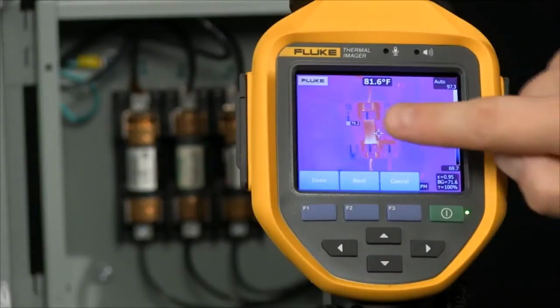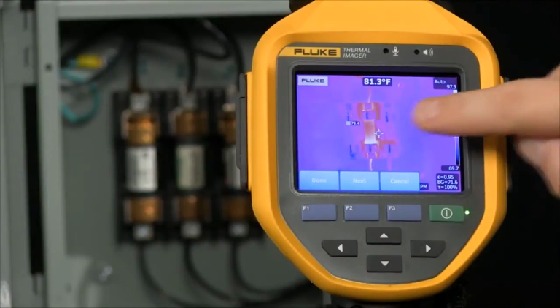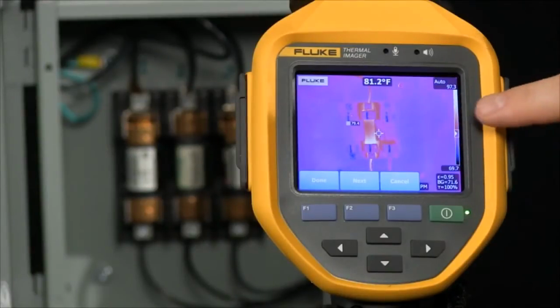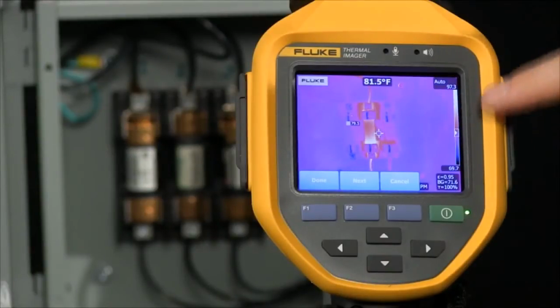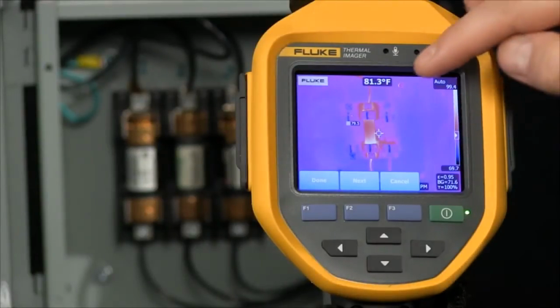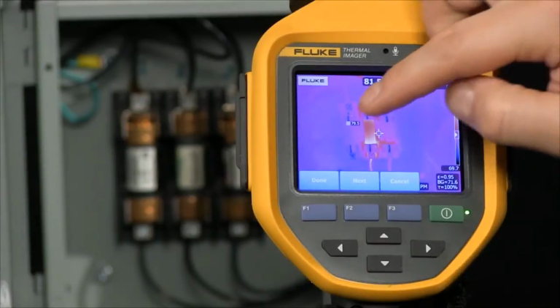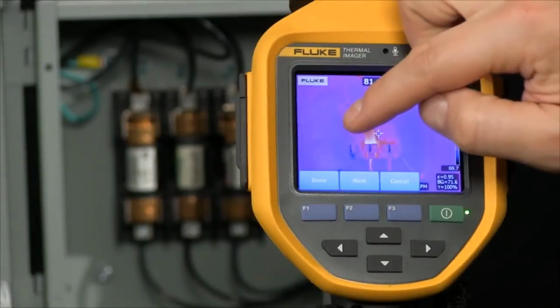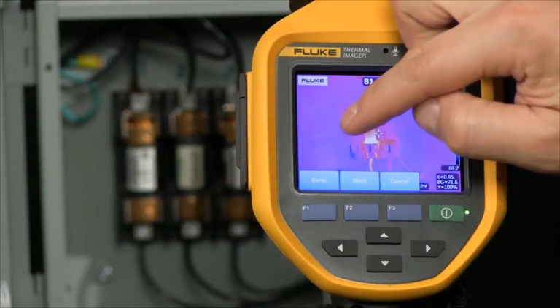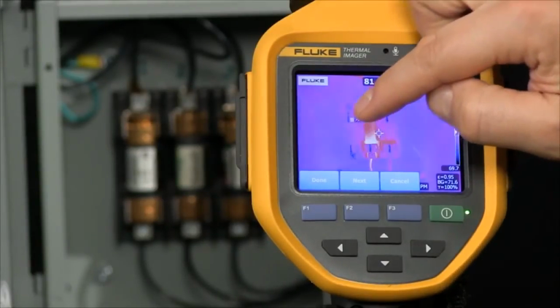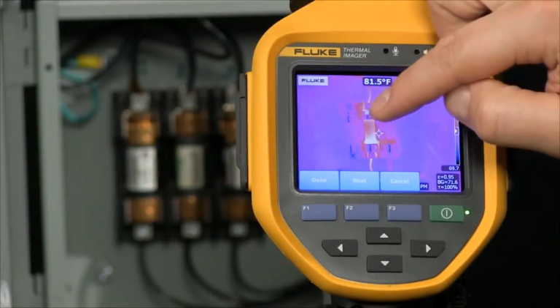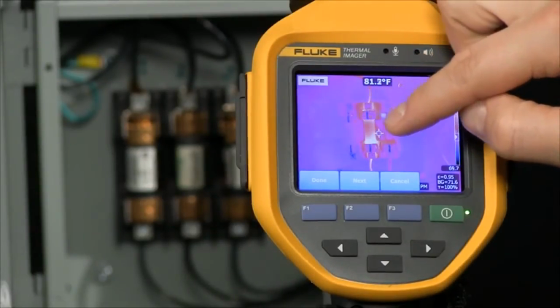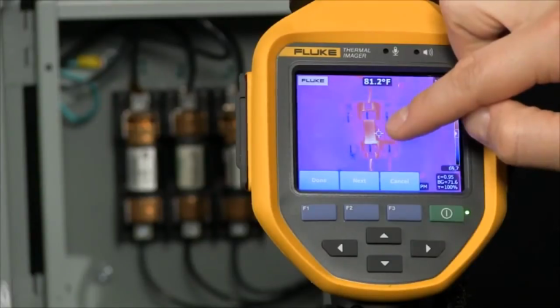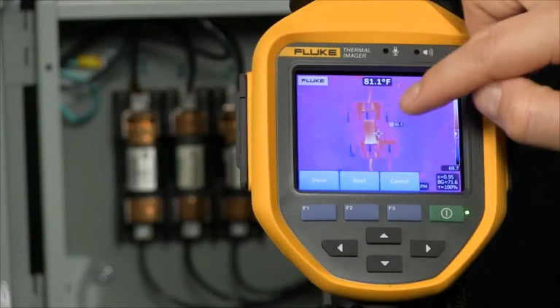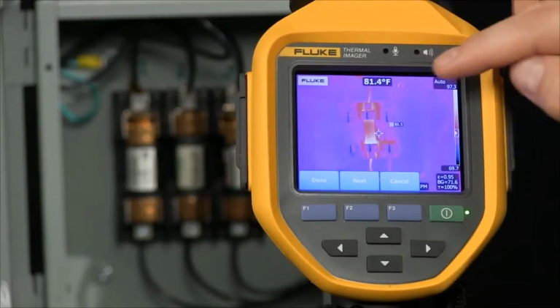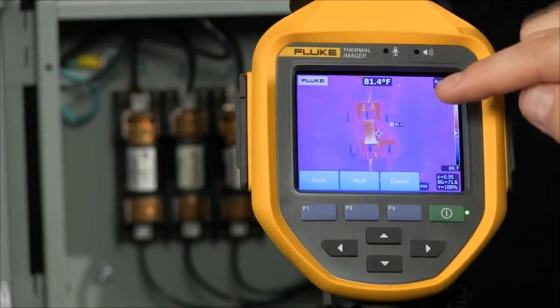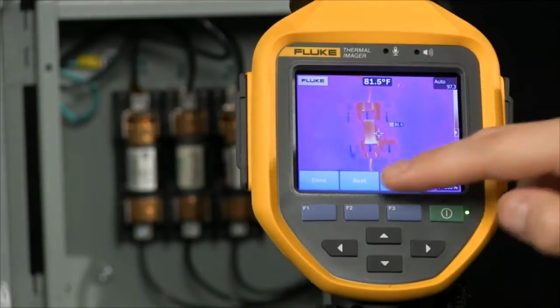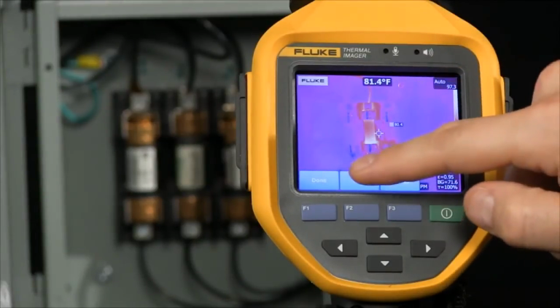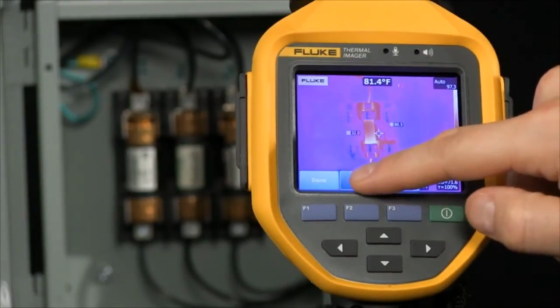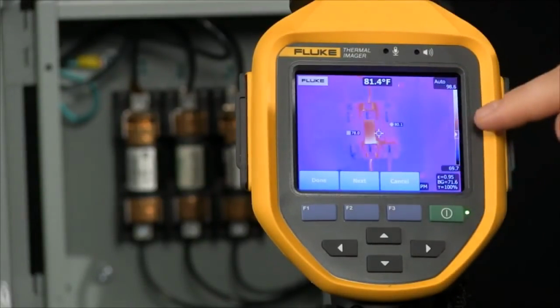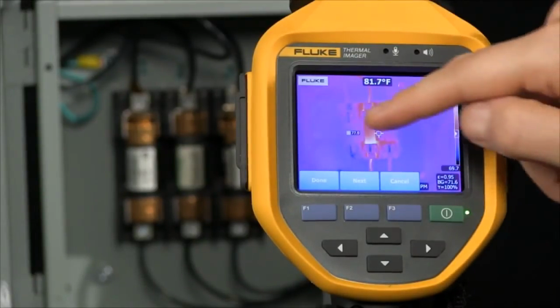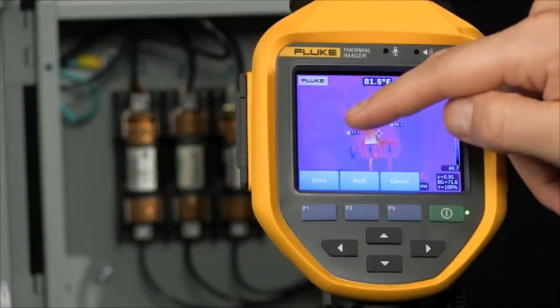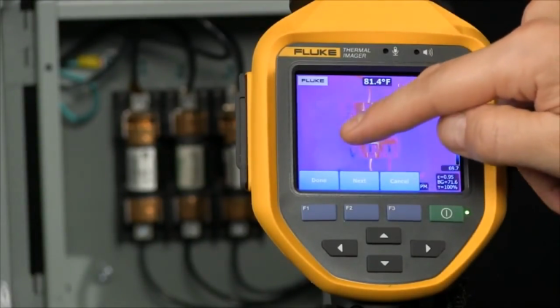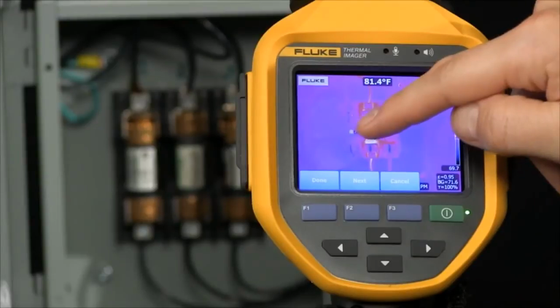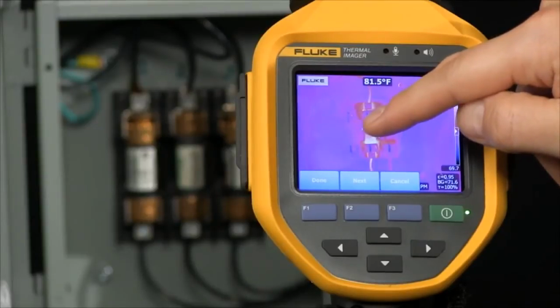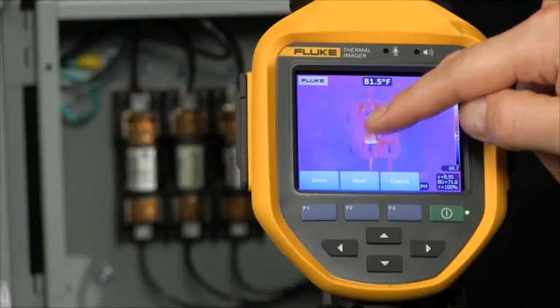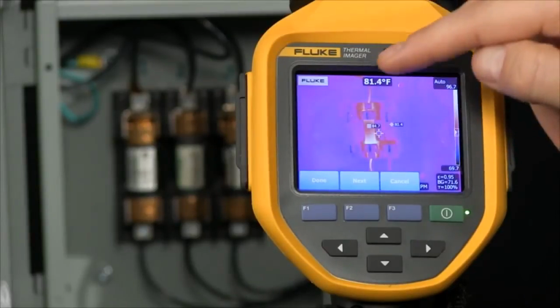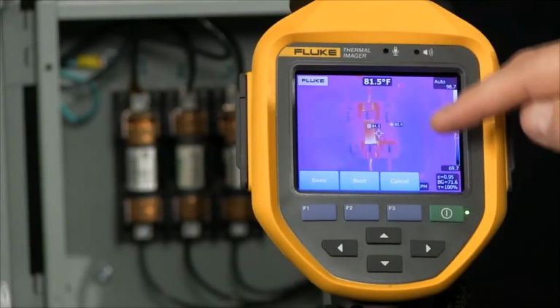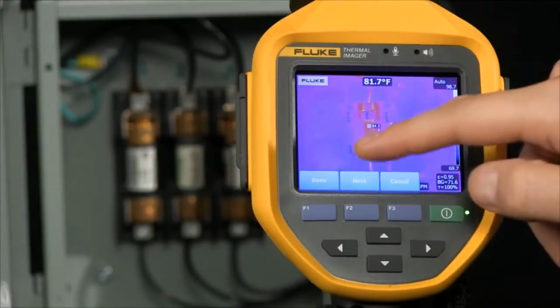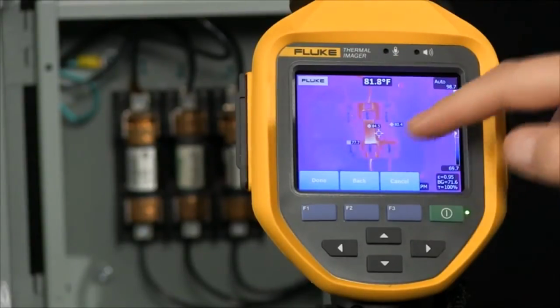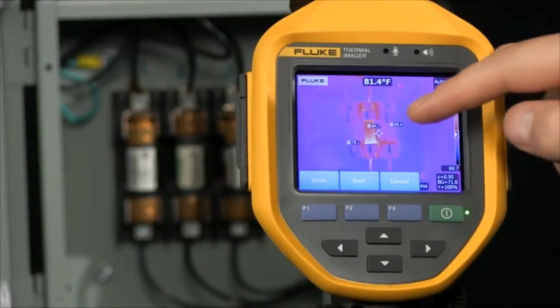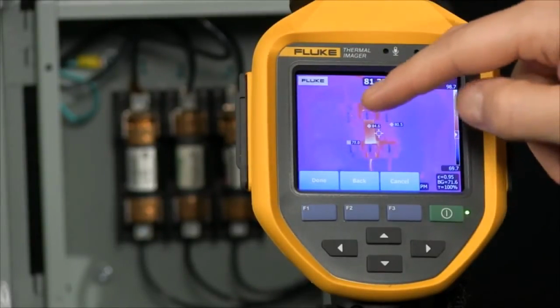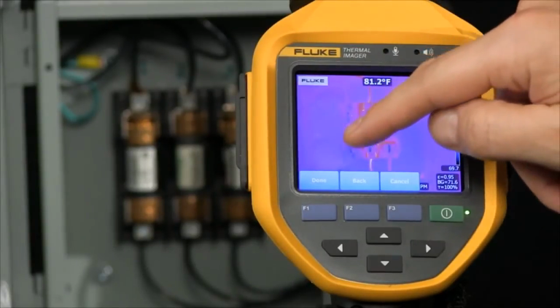A marker drops into the screen. I'm able to then drag and drop across our touchscreen into location. I'm going to select next. It drops in a second point. I move that over into location and finally the third location.